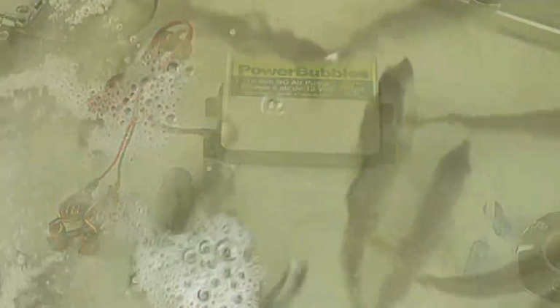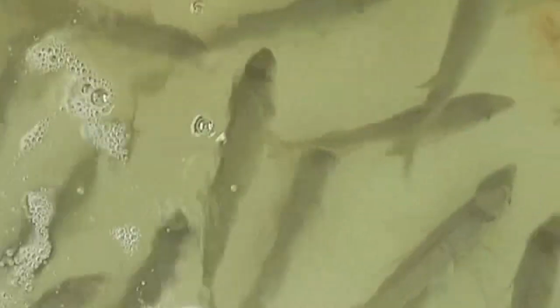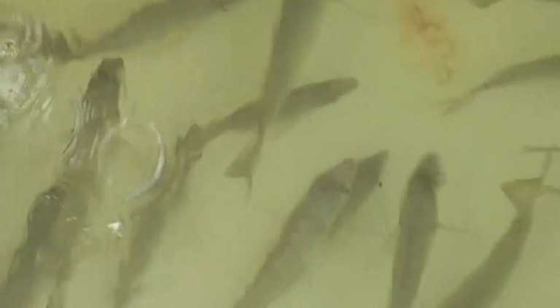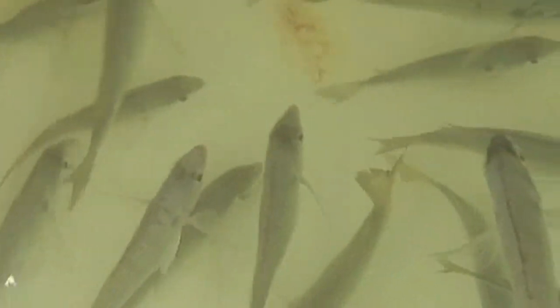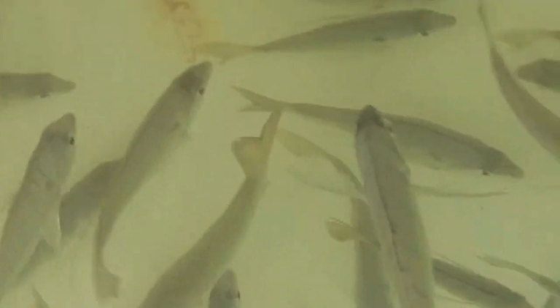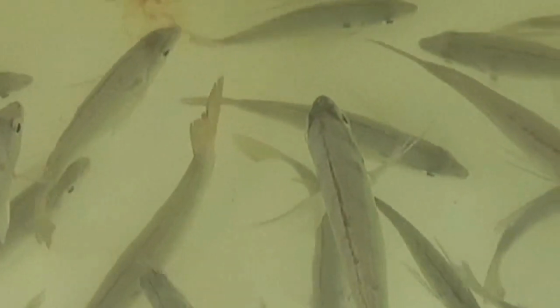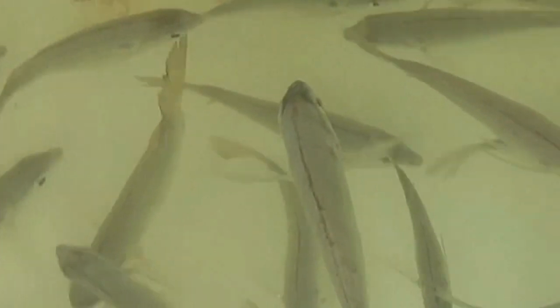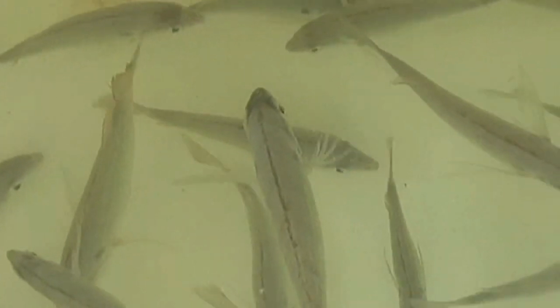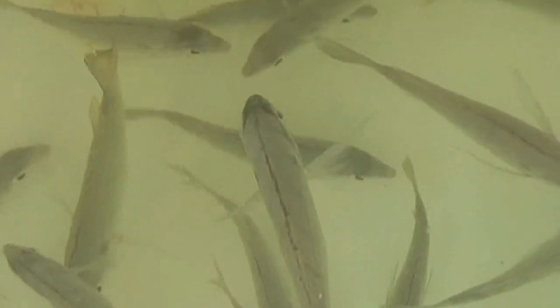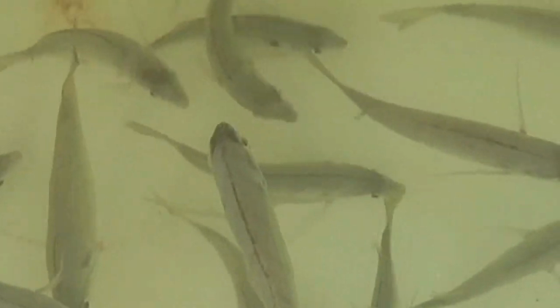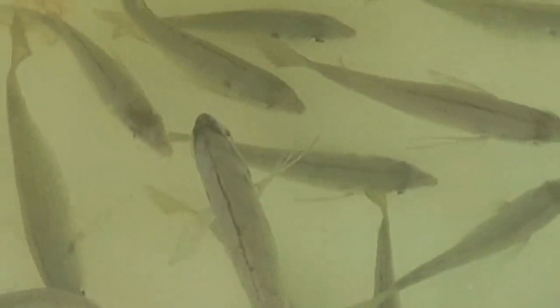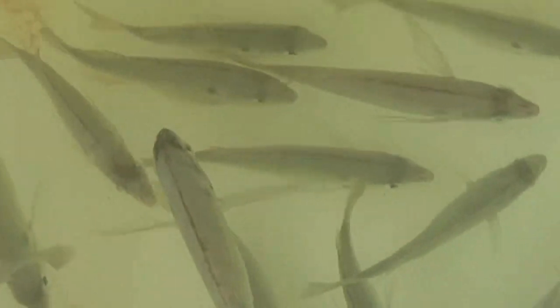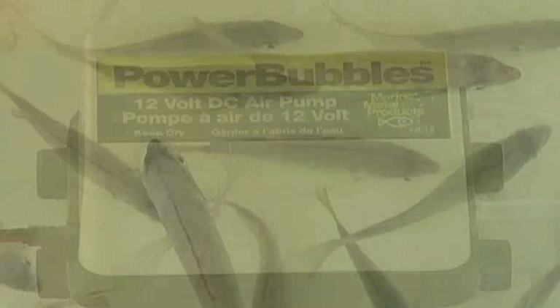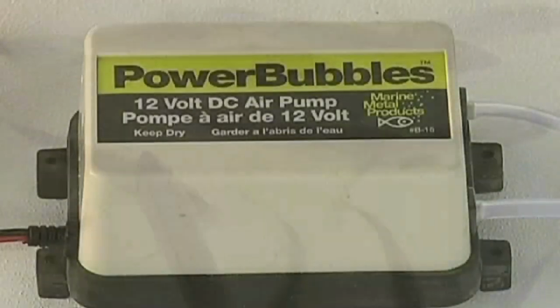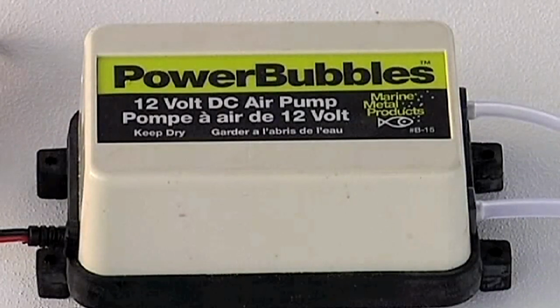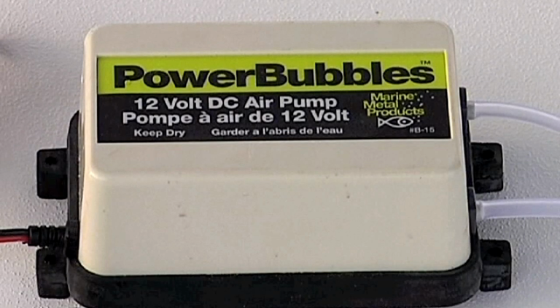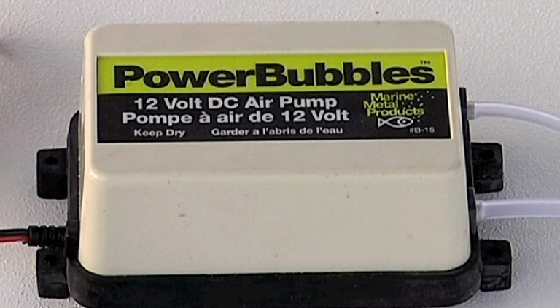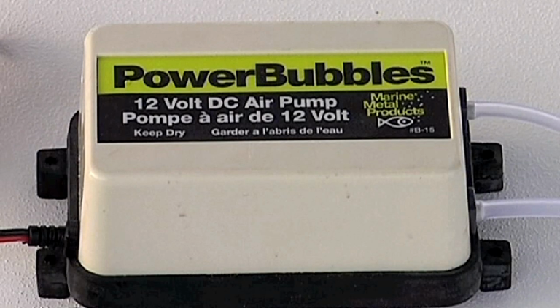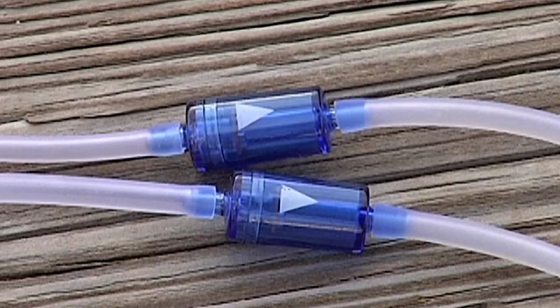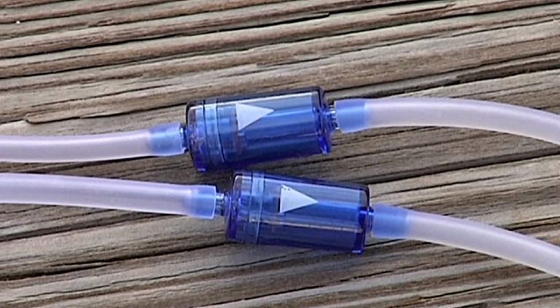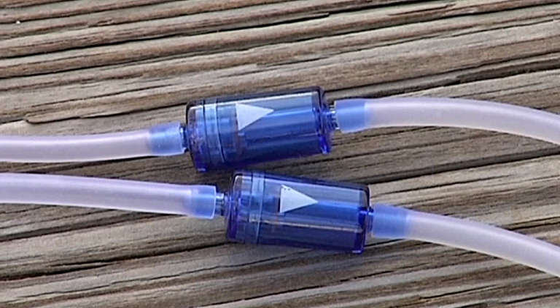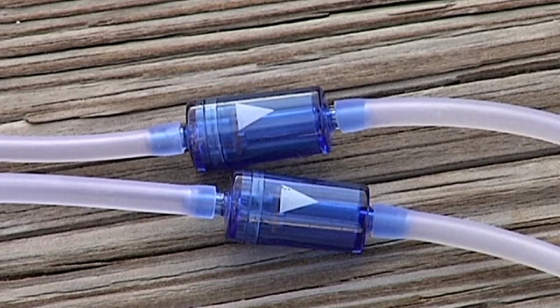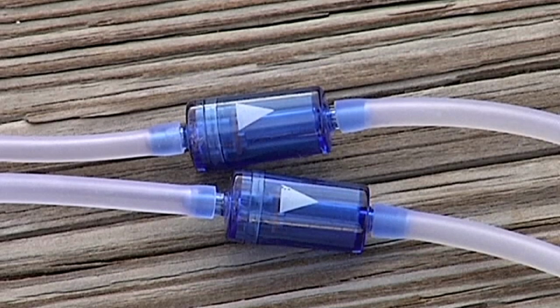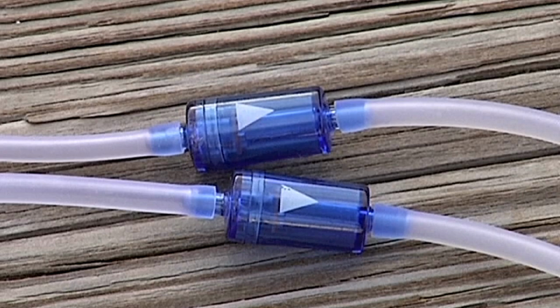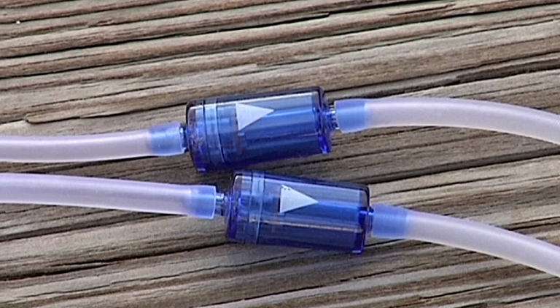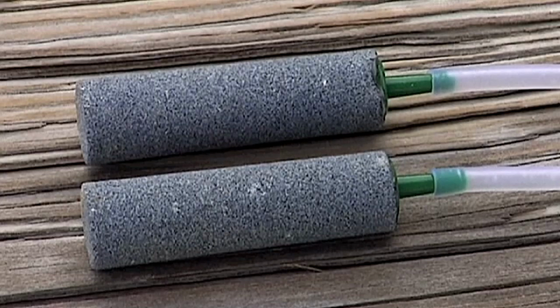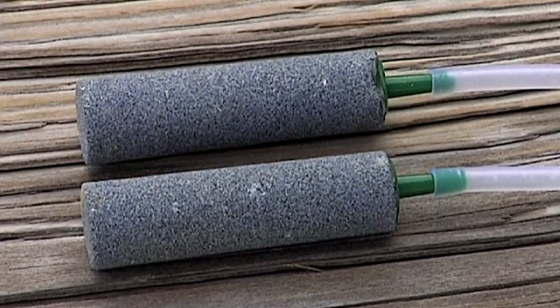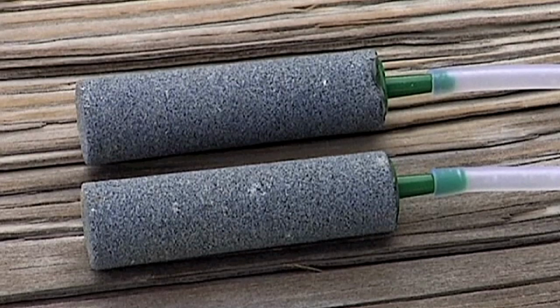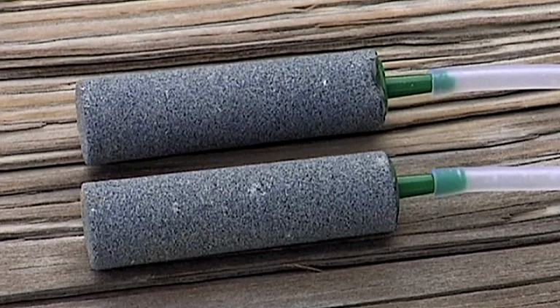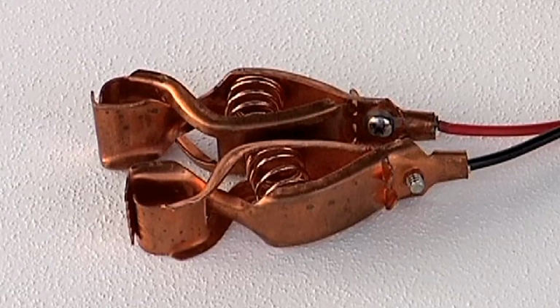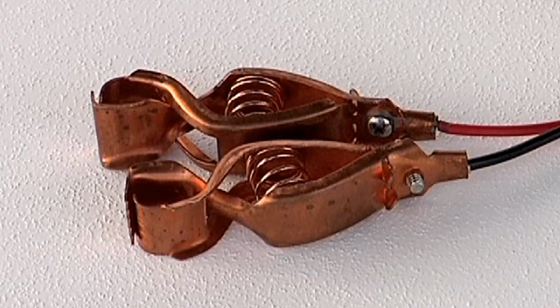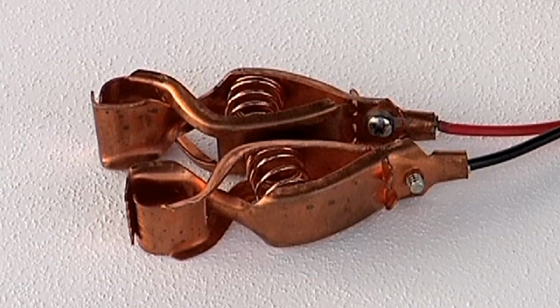It can be used for salt or freshwater bait fish, or keeping your catch alive. The kit includes the air pump, airline tubing, anti-siphon valves, large air stones, and copper battery clips.